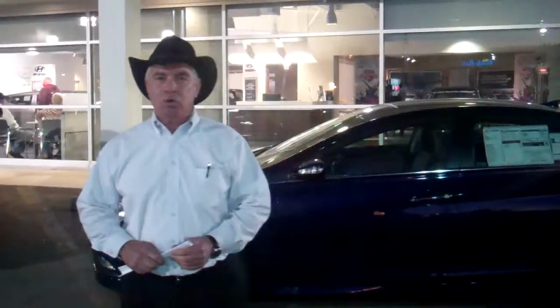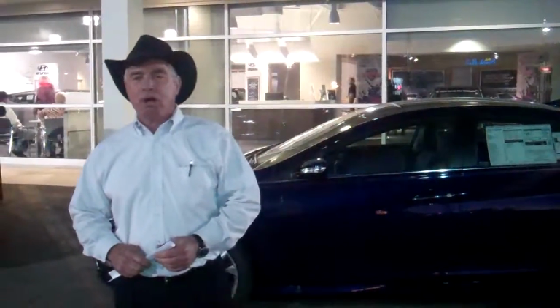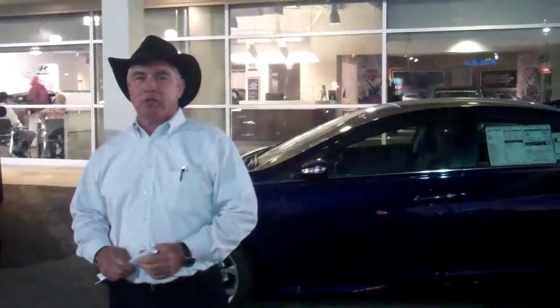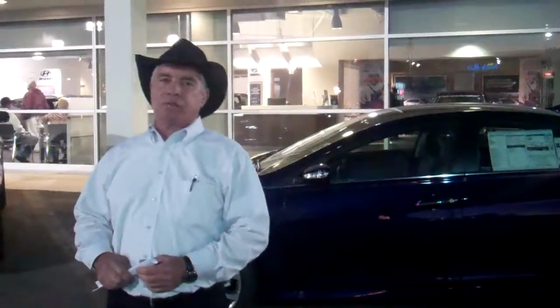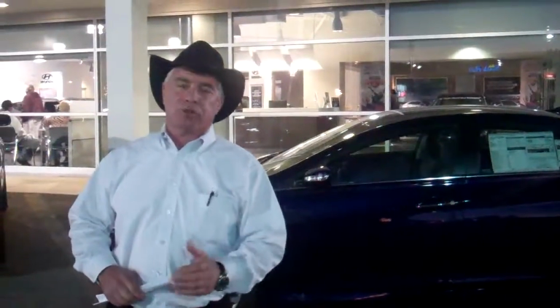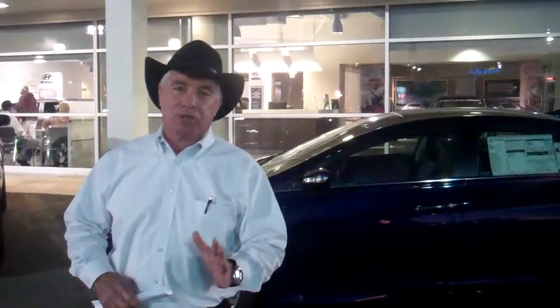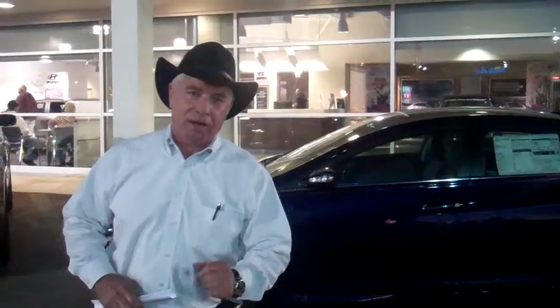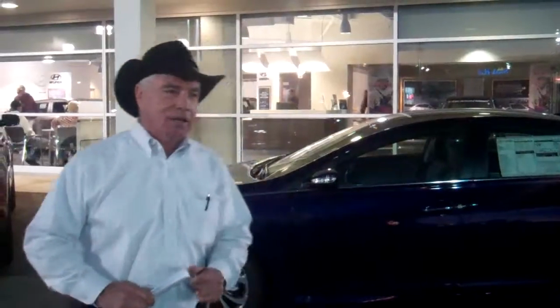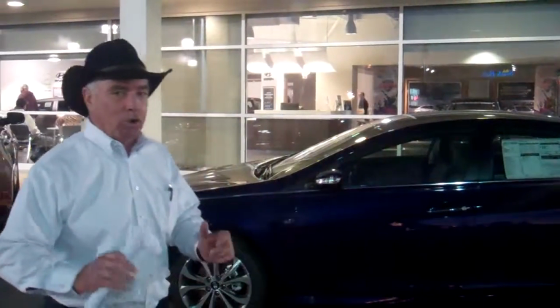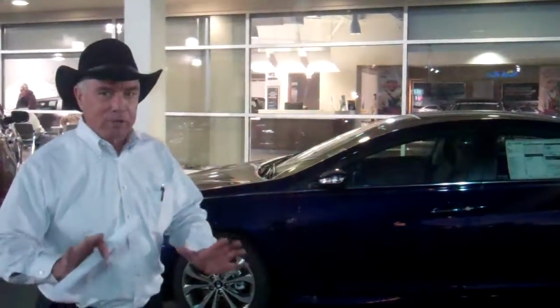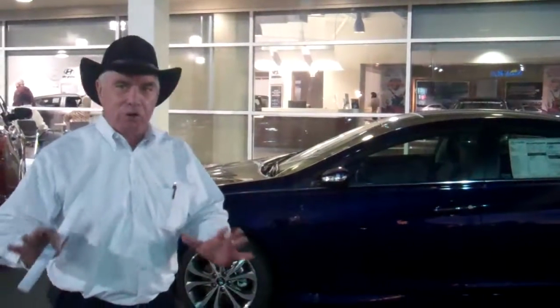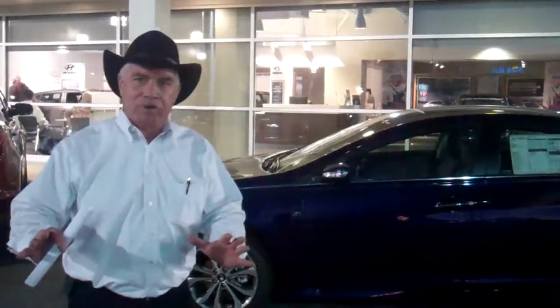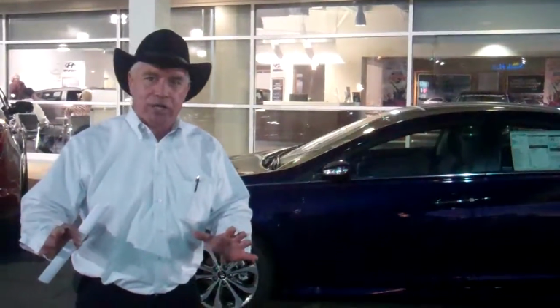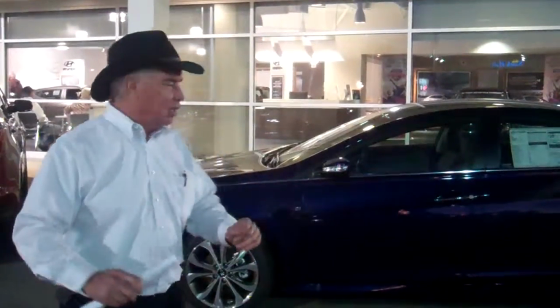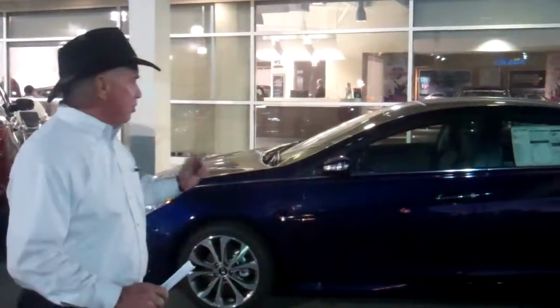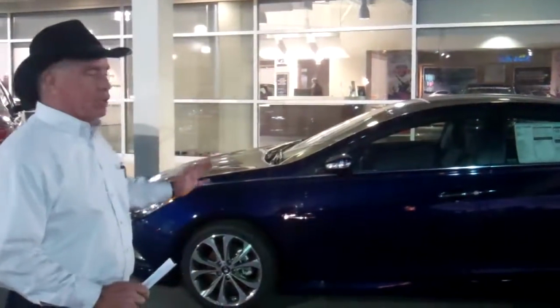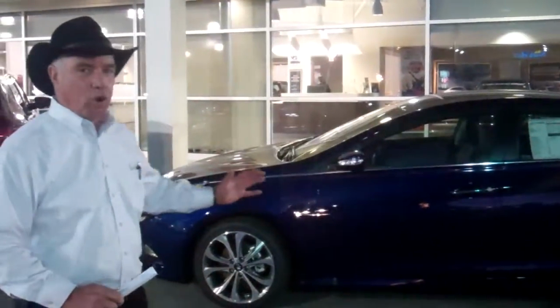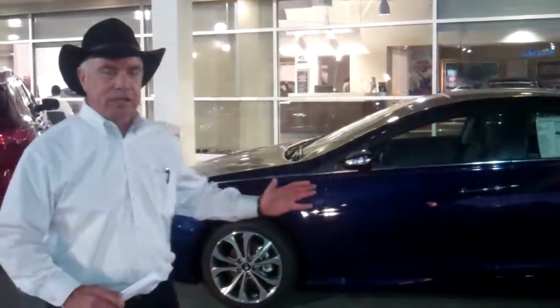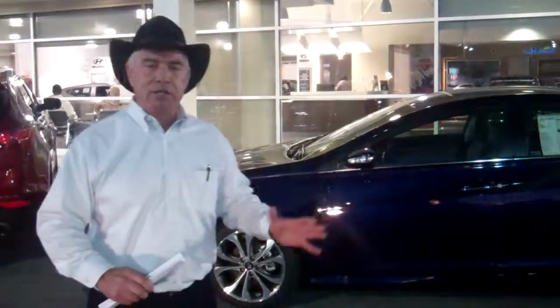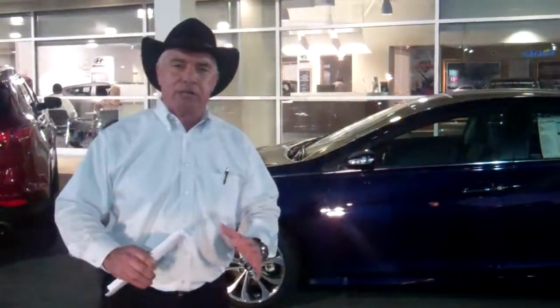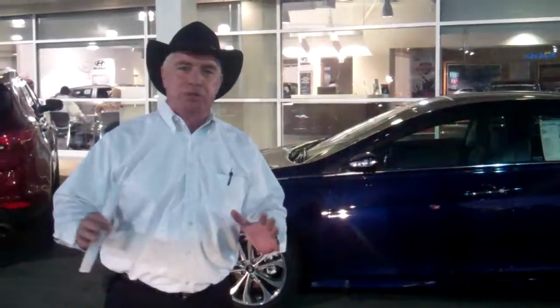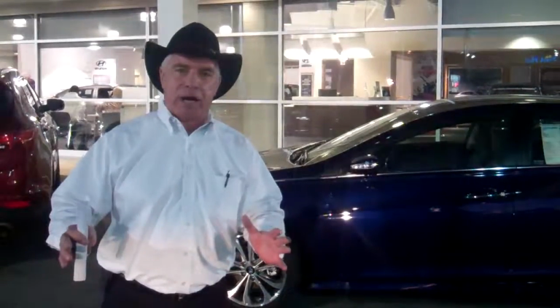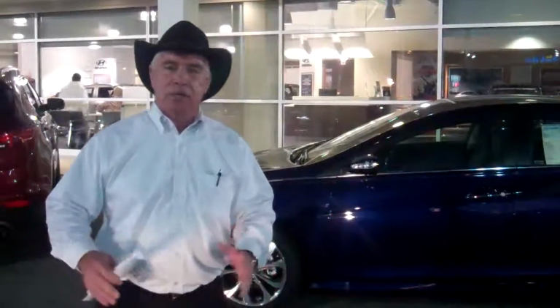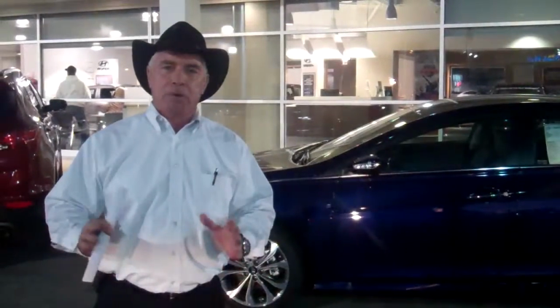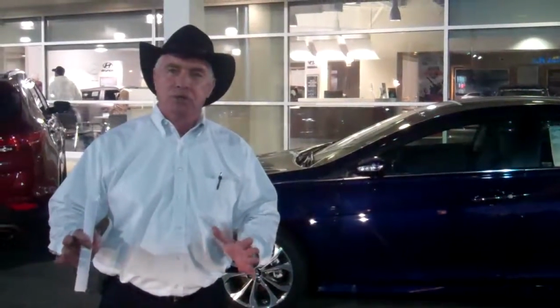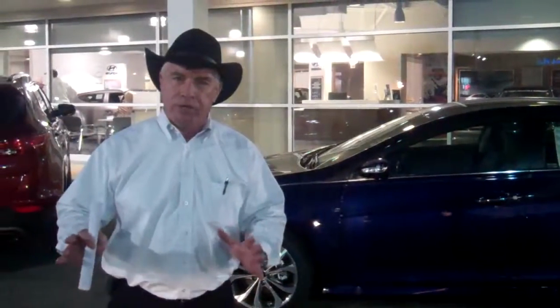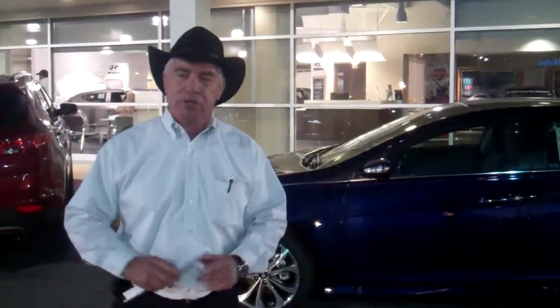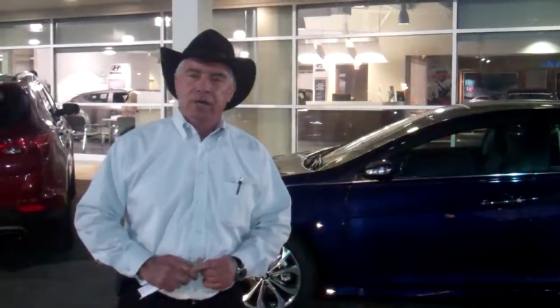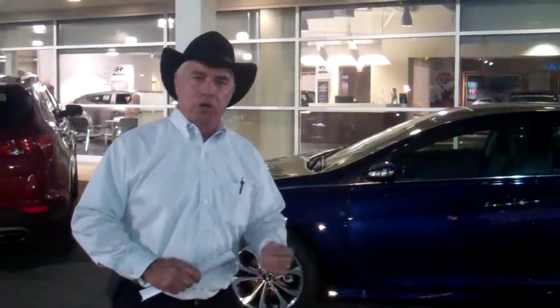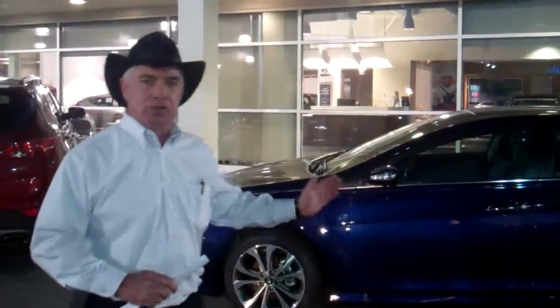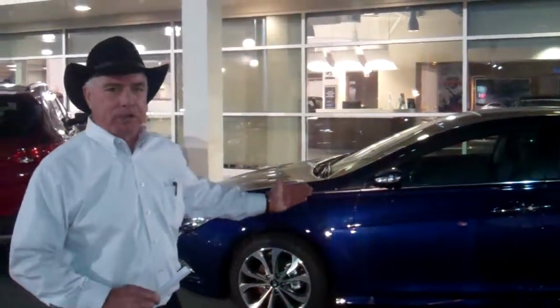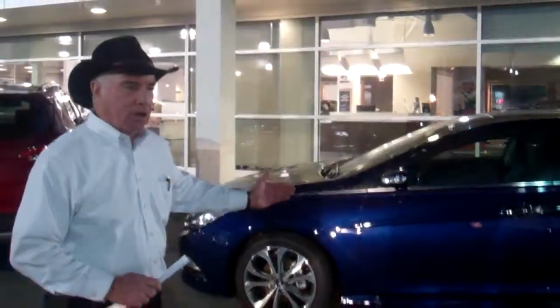You inquired about a 2013 Sonata. Unfortunately, we've sold all of our 2013s, so I pulled up a 2014. They didn't change much in price. We've got a bunch of new features. Let me show you a little something about this car.